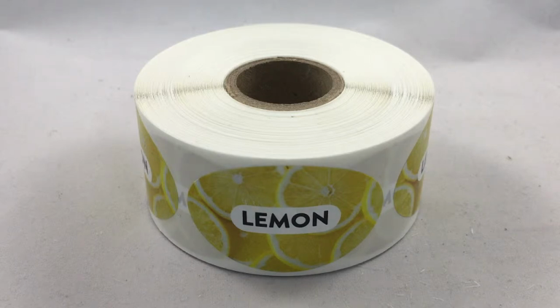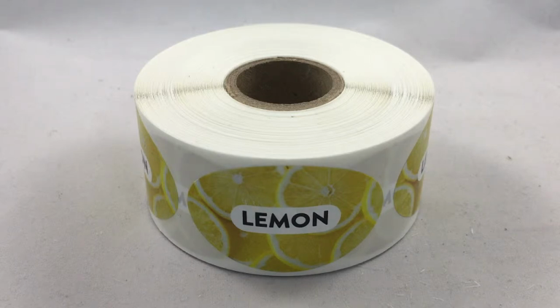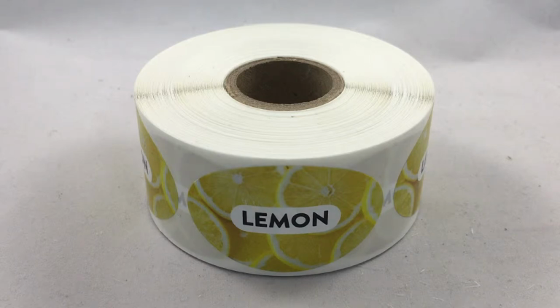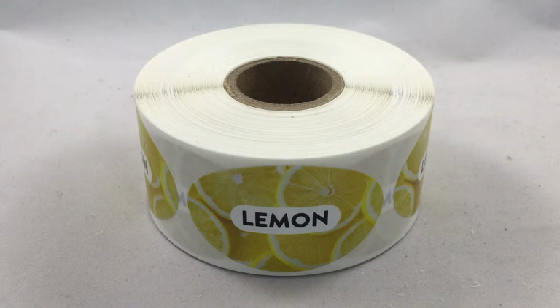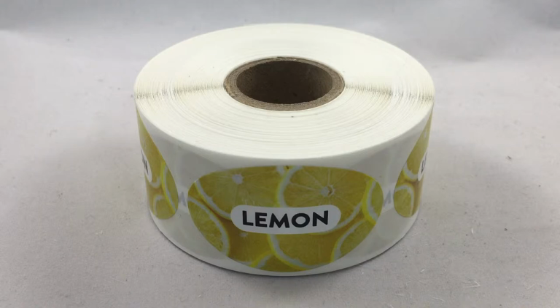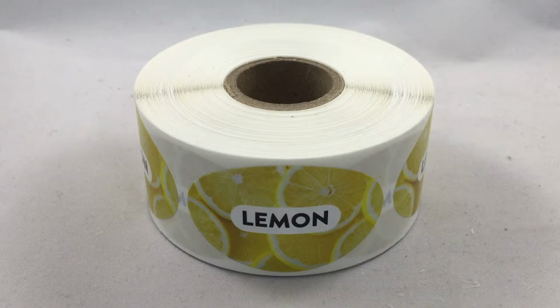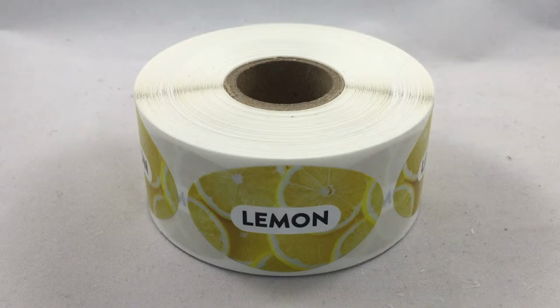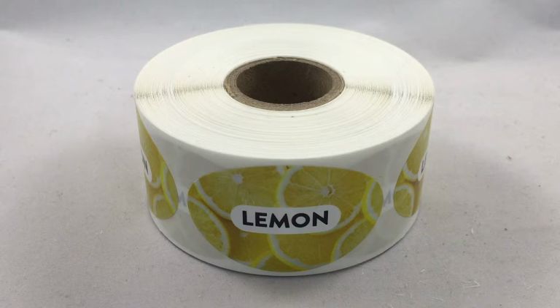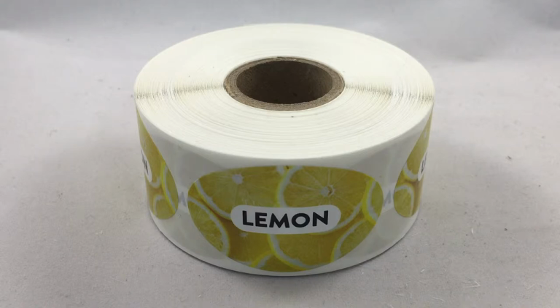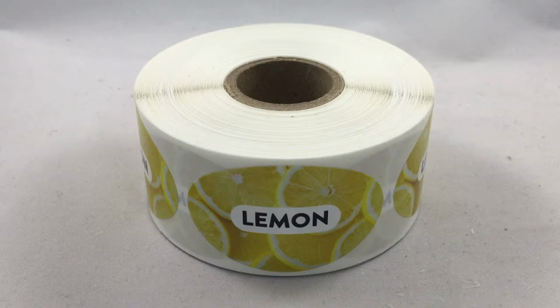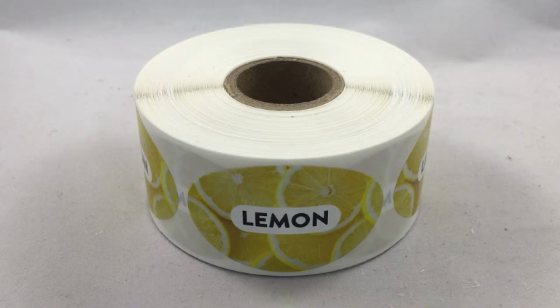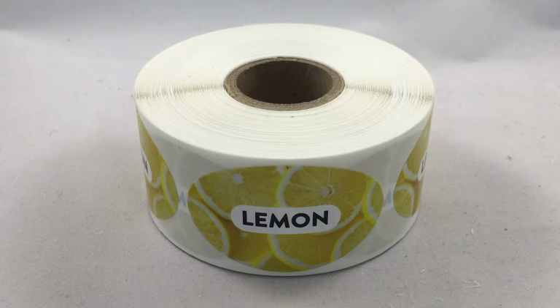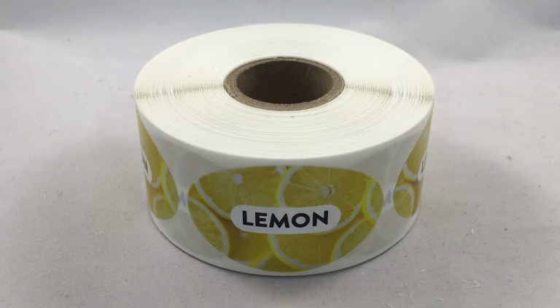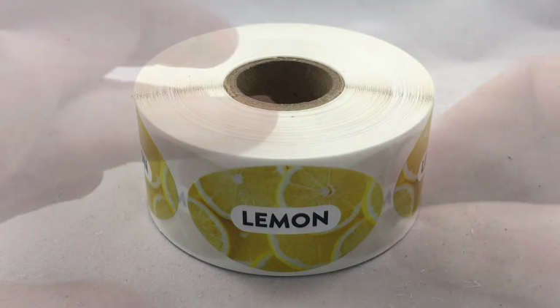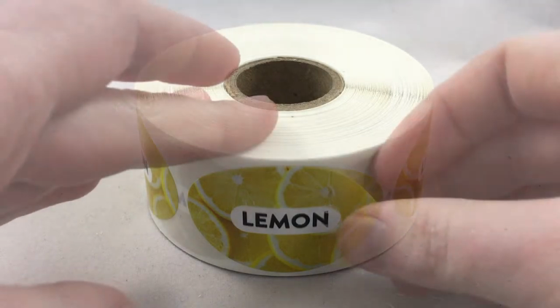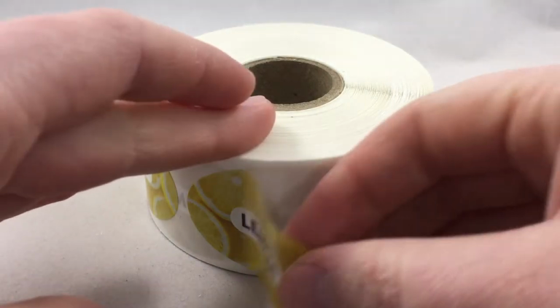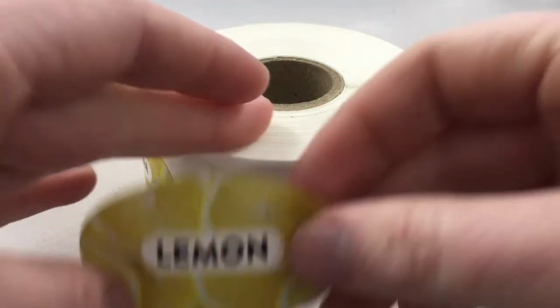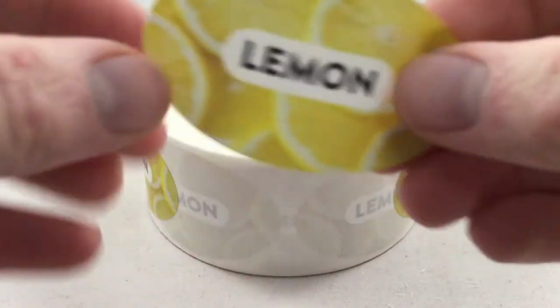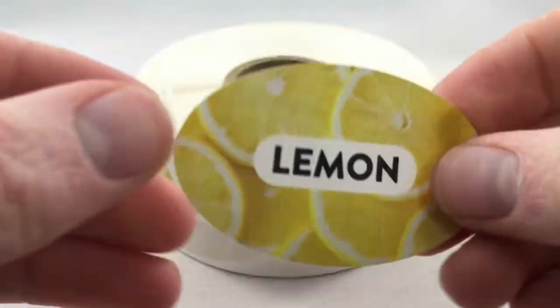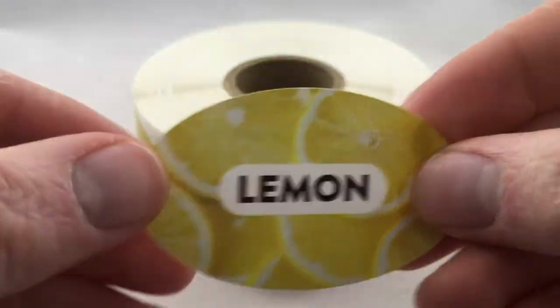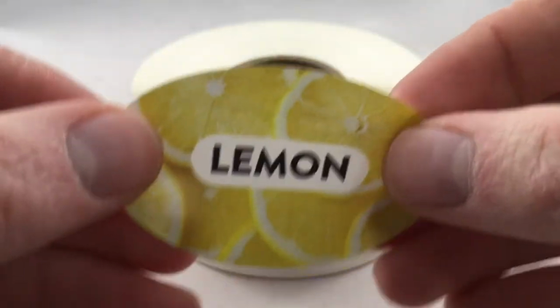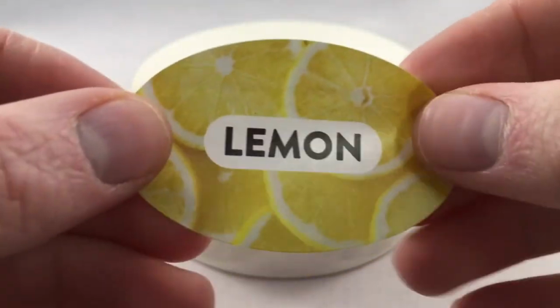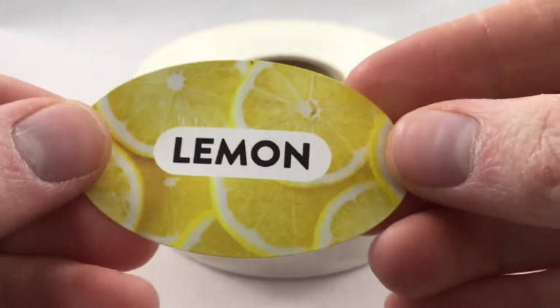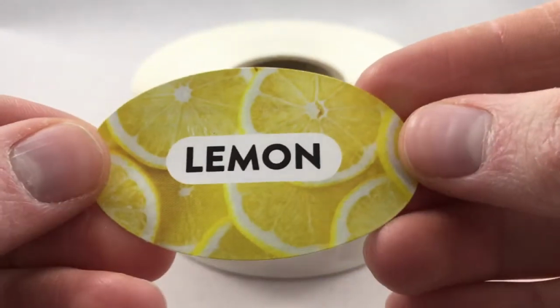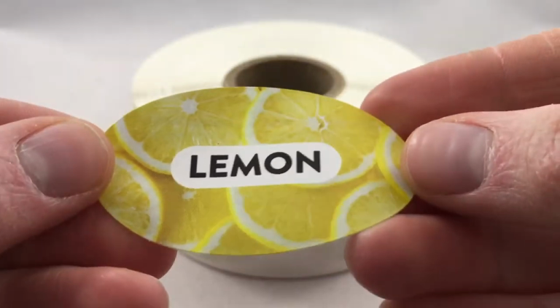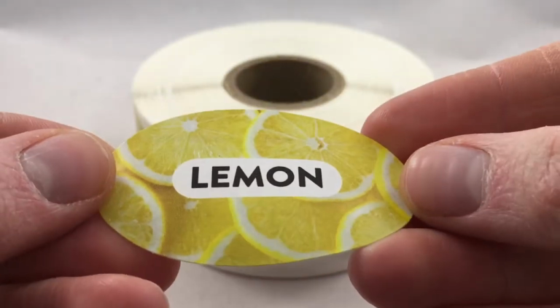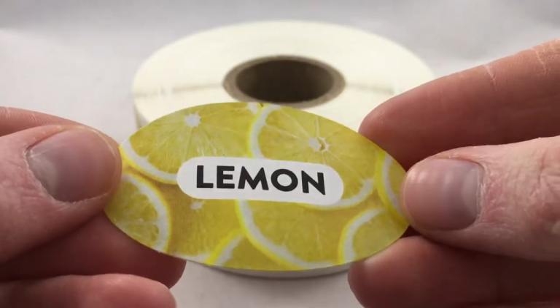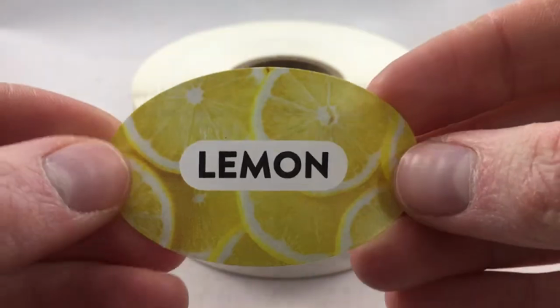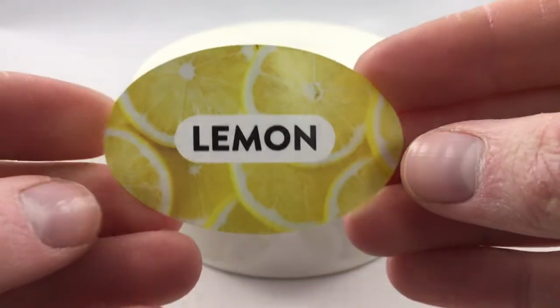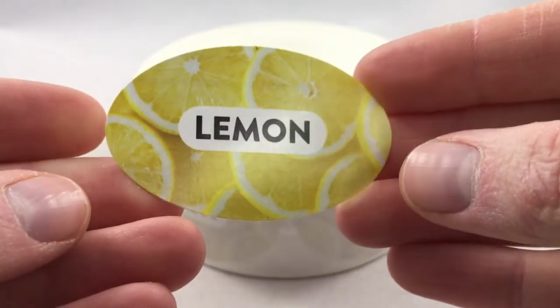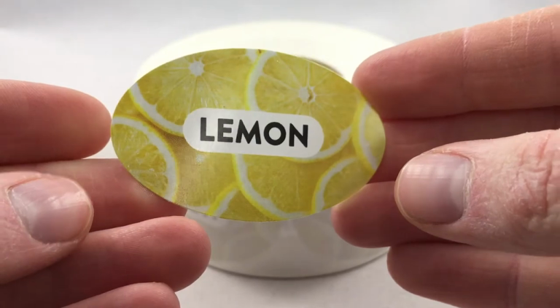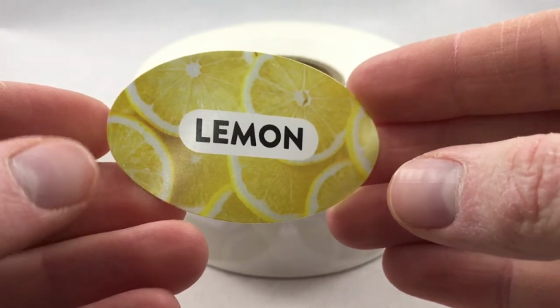There are 500 or so stickers on each roll; however, we do include about 10 extras to make up for any stickers that are damaged. We make these out of eco-friendly ink that gets washed and then dried onto a type of semi-gloss paper.